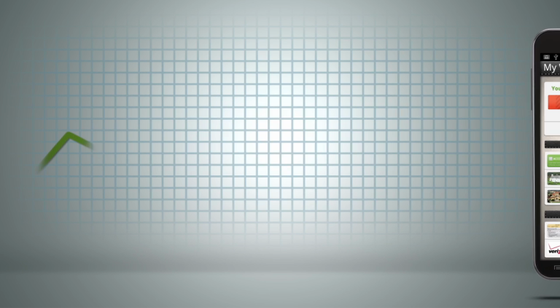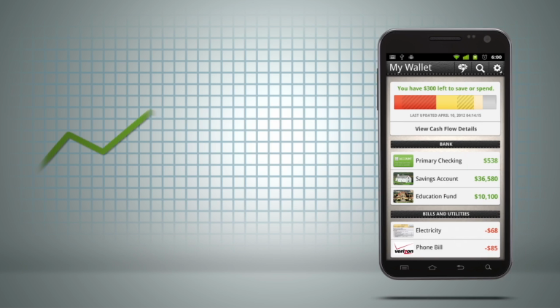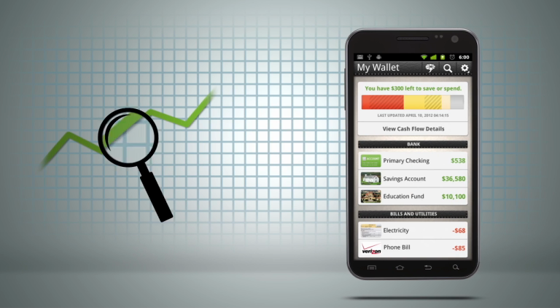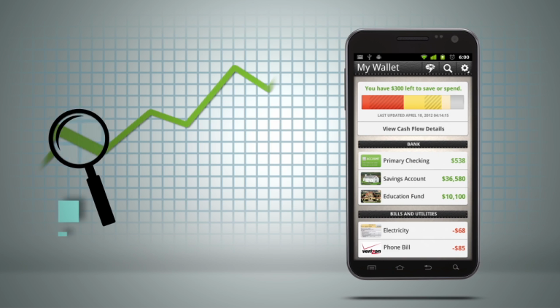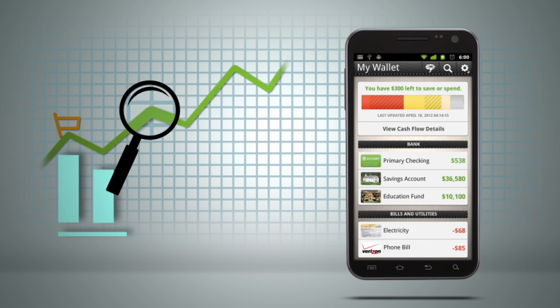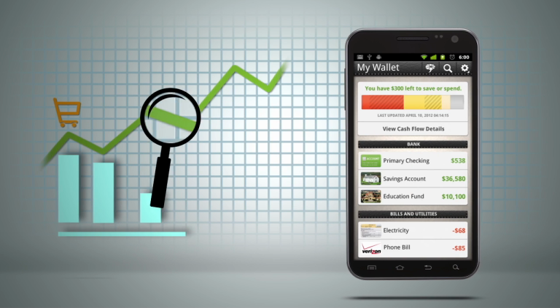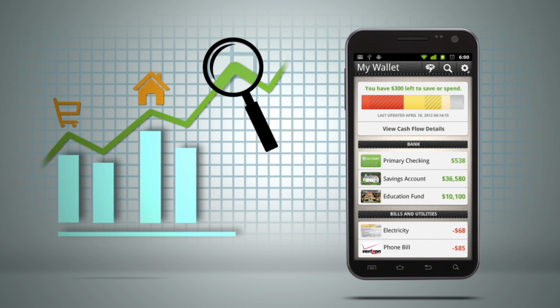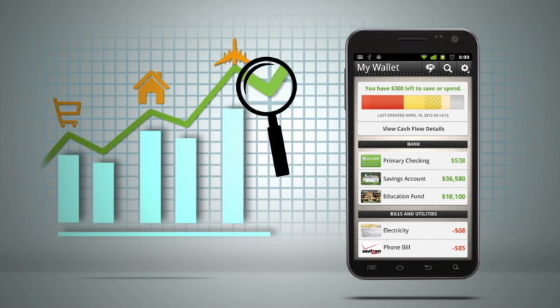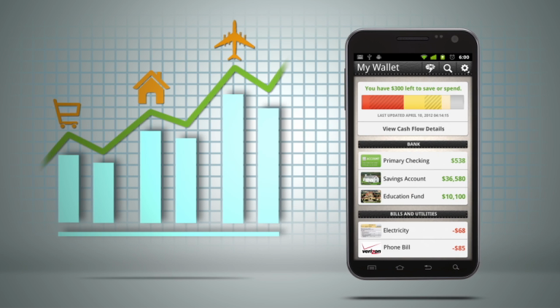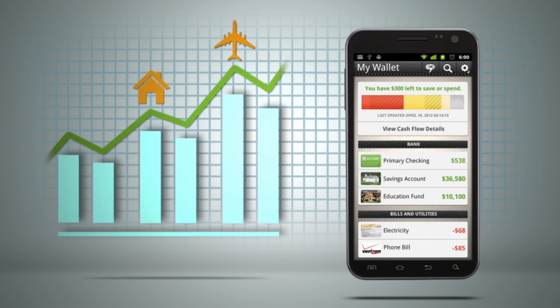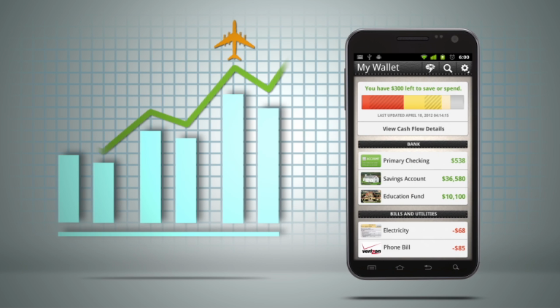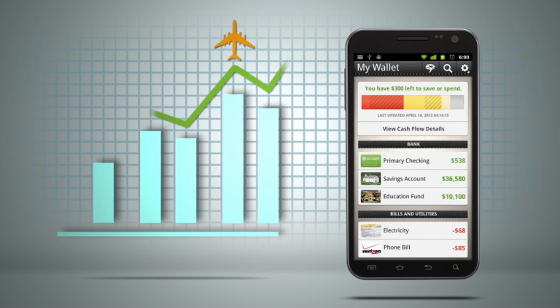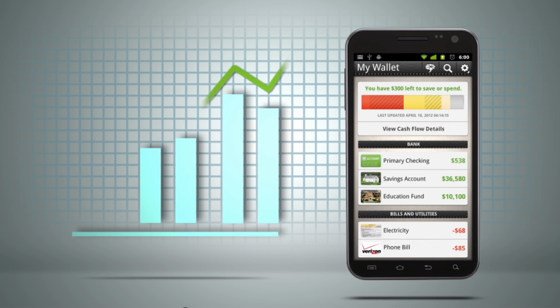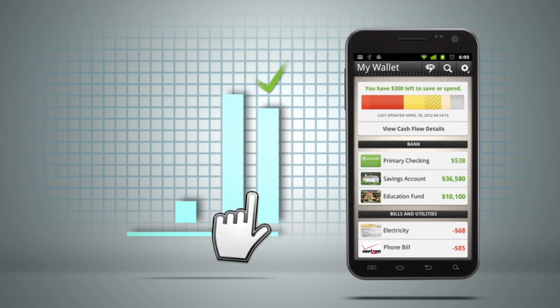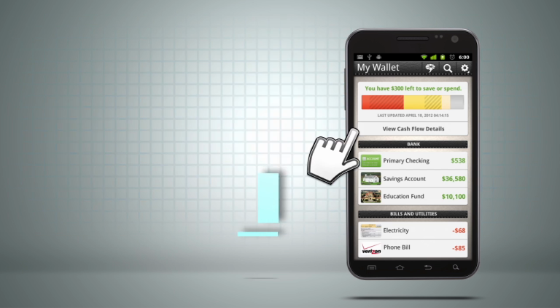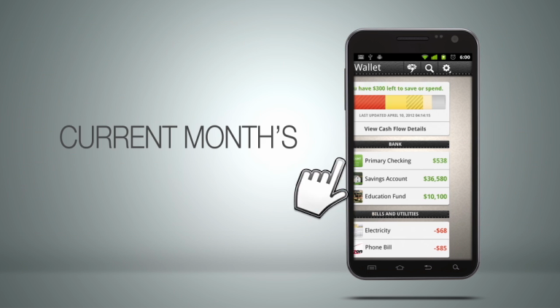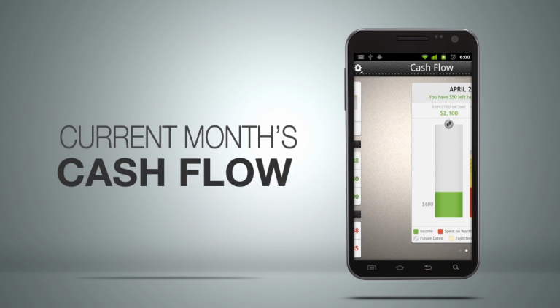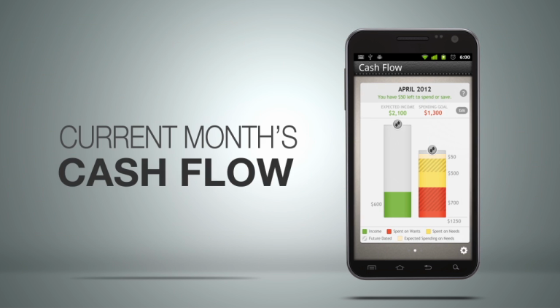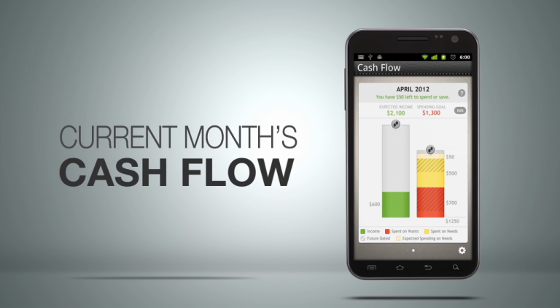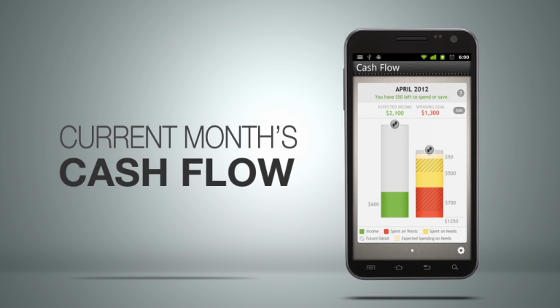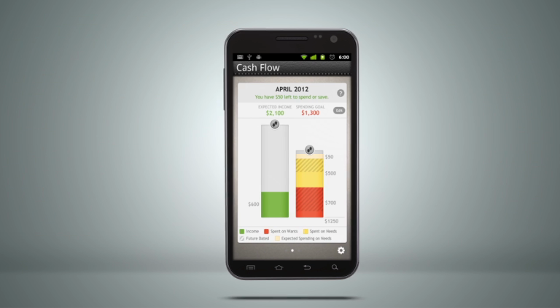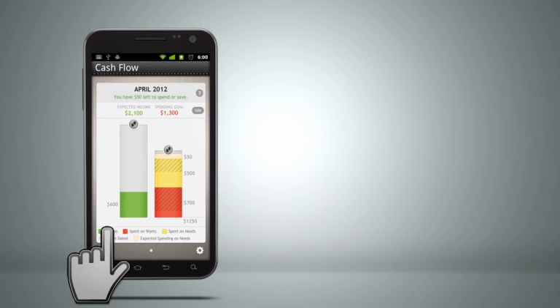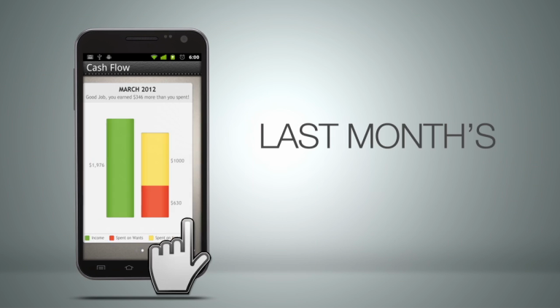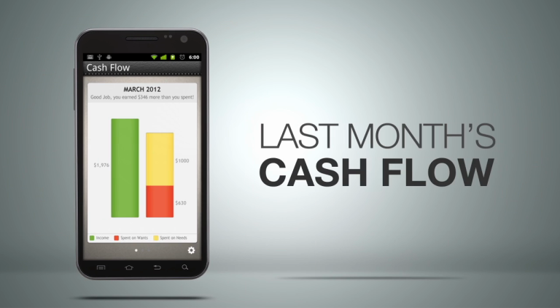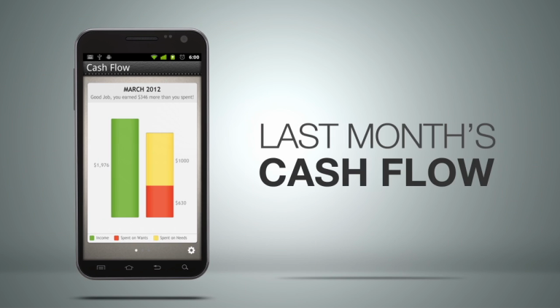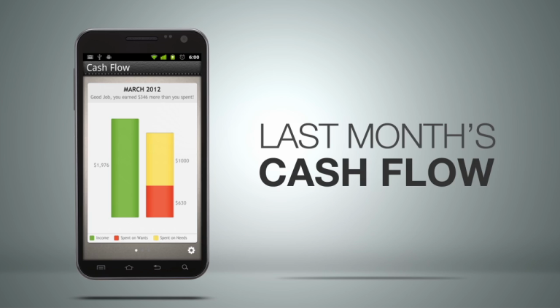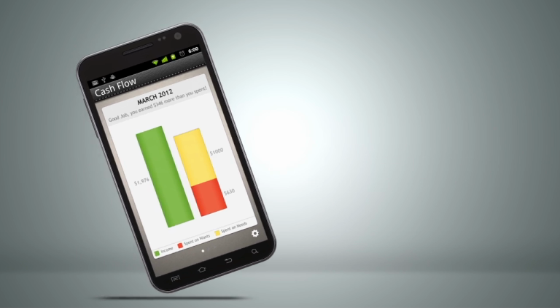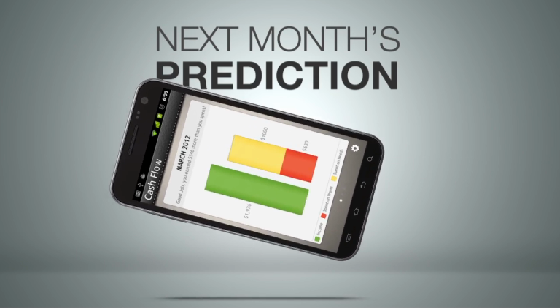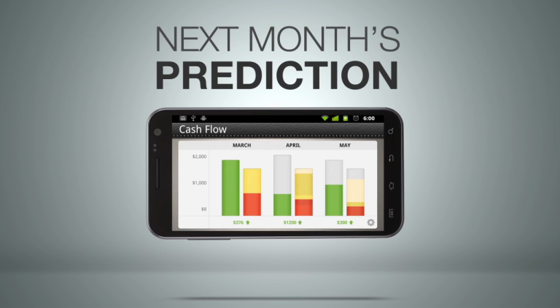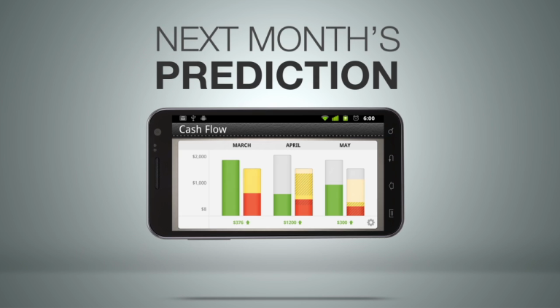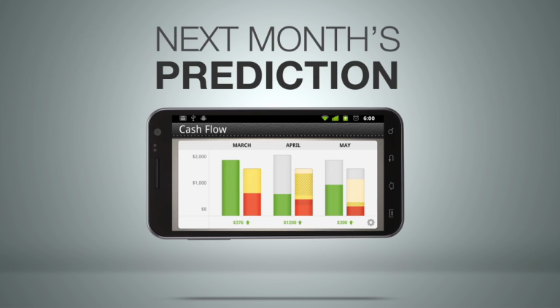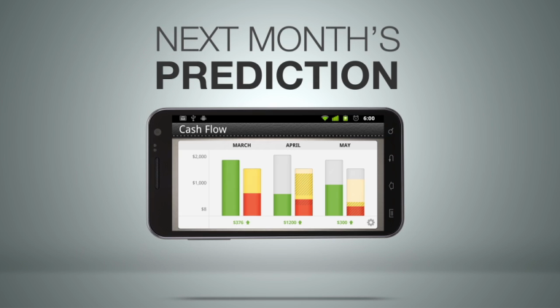Adapt2 Wallet analyzes your spending data and generates cash flow charts, including your current month's cash flow, where your money went last month, and a prediction of where it's going next month.